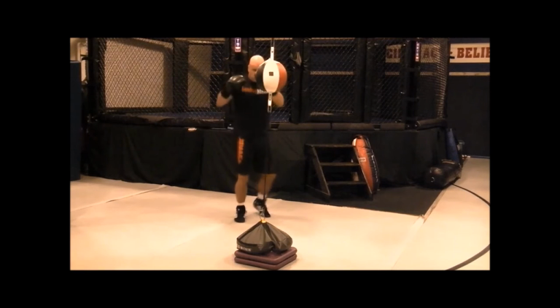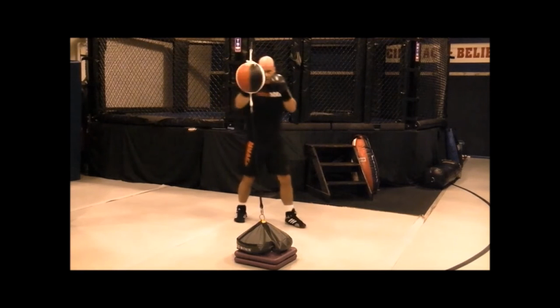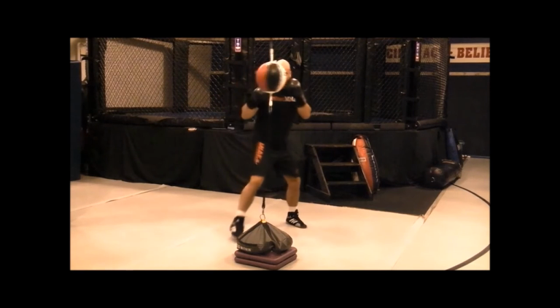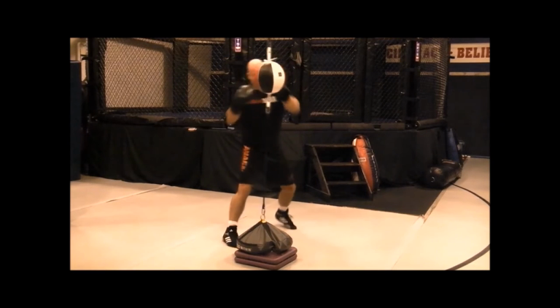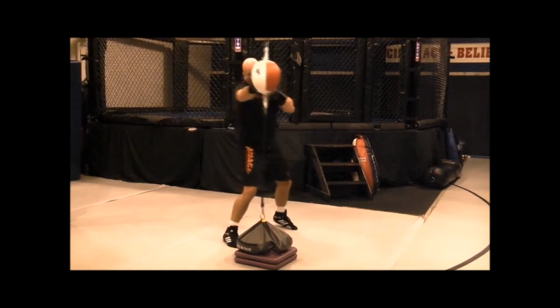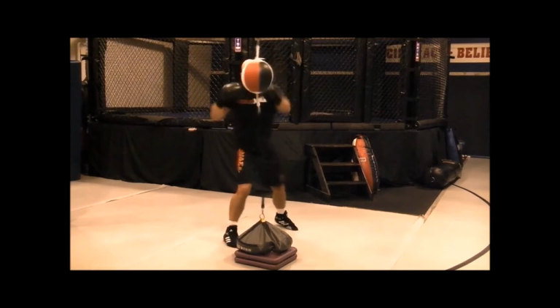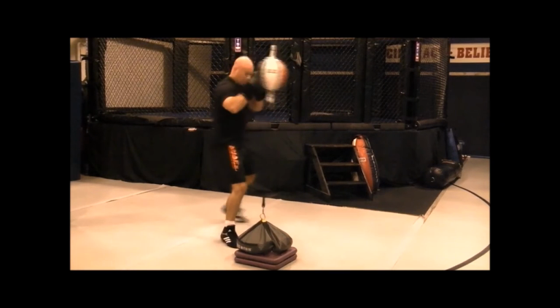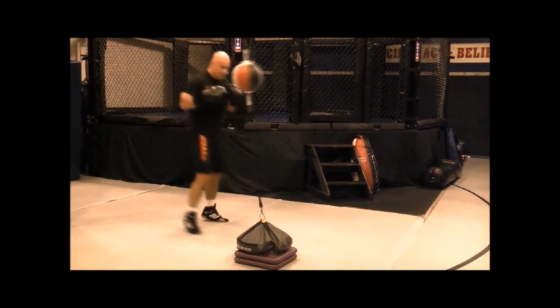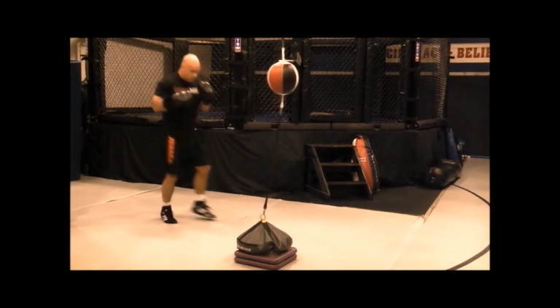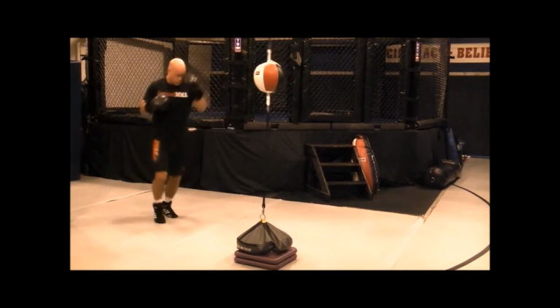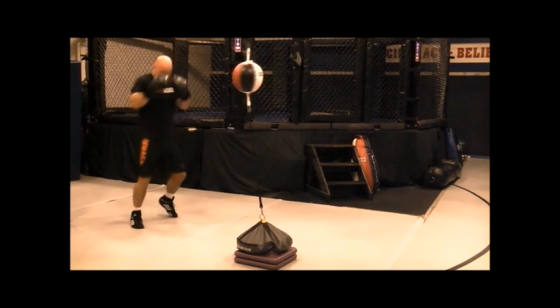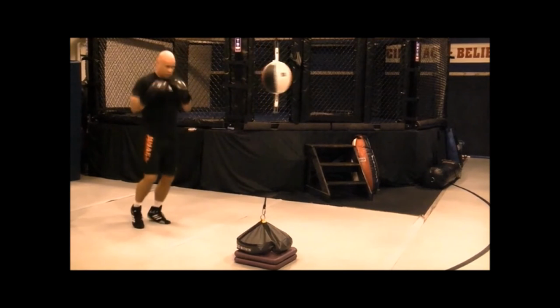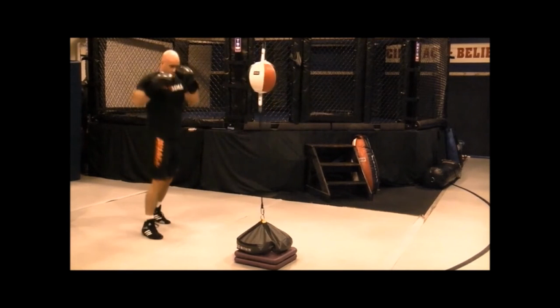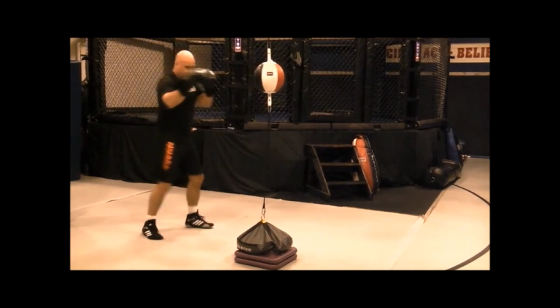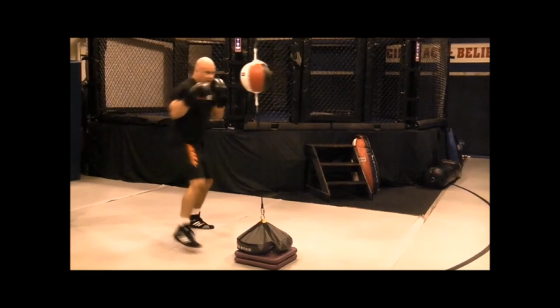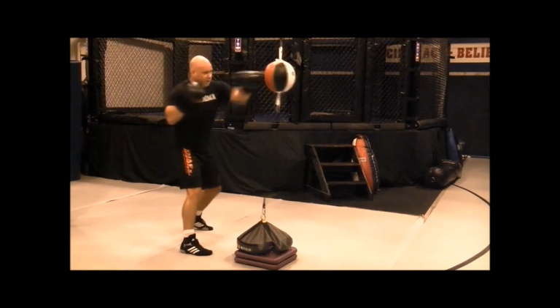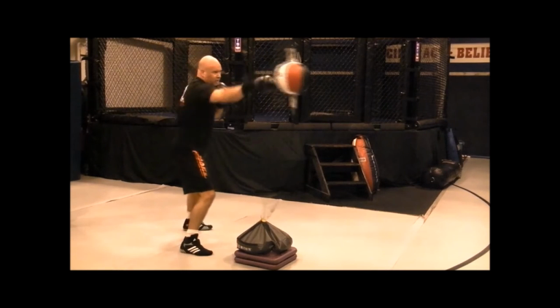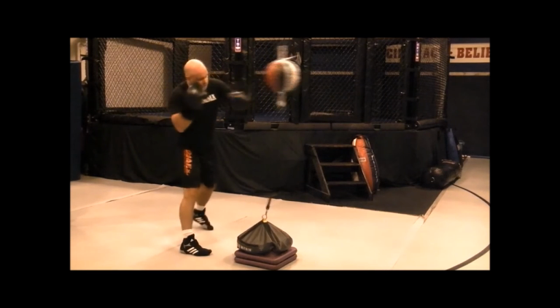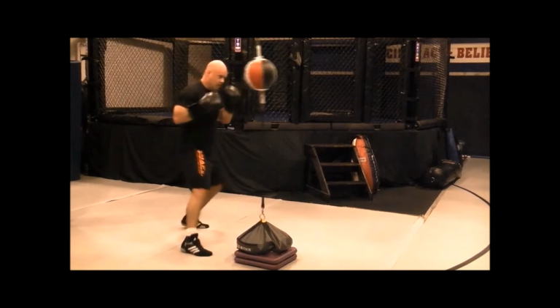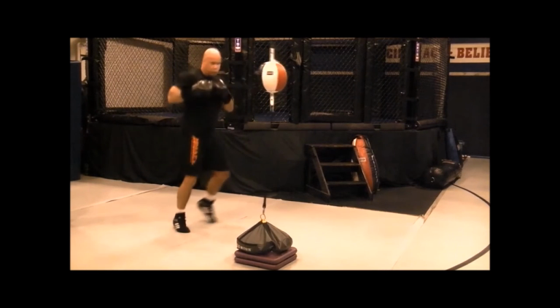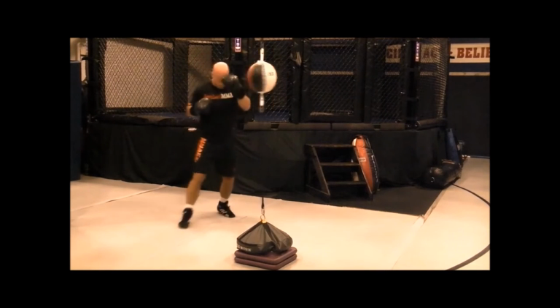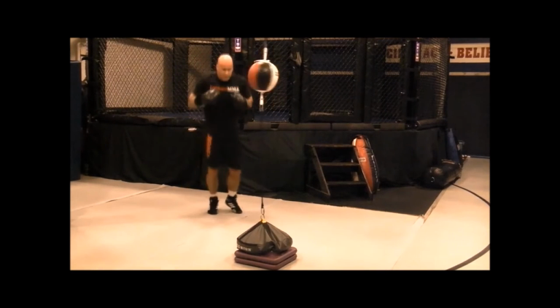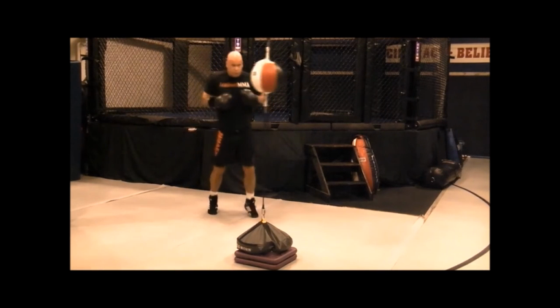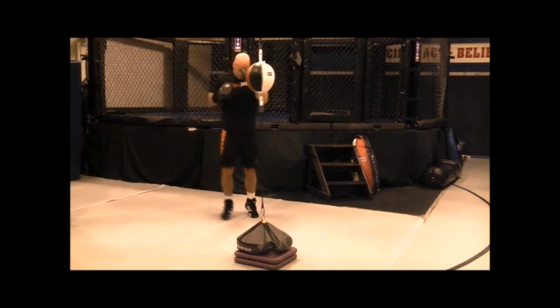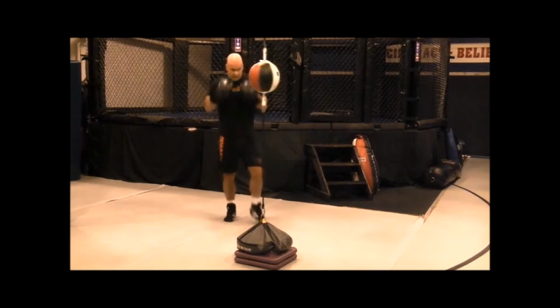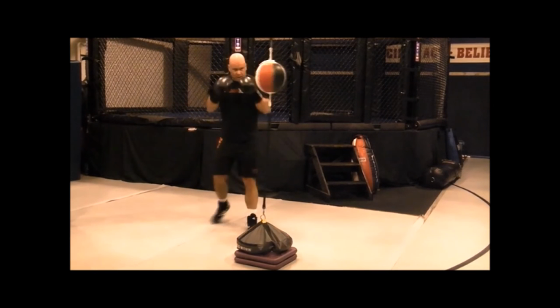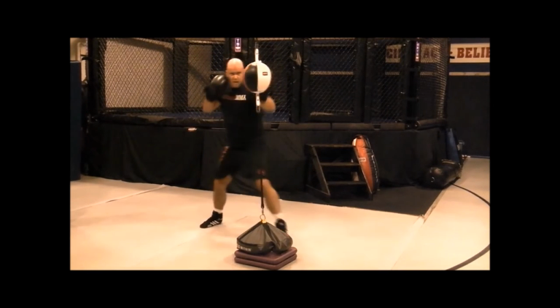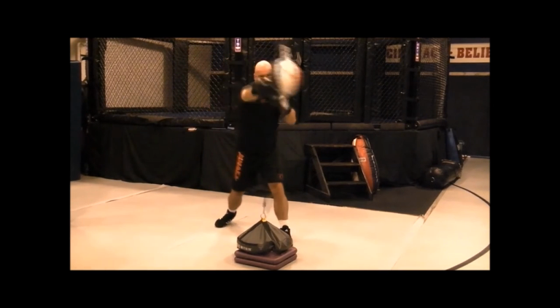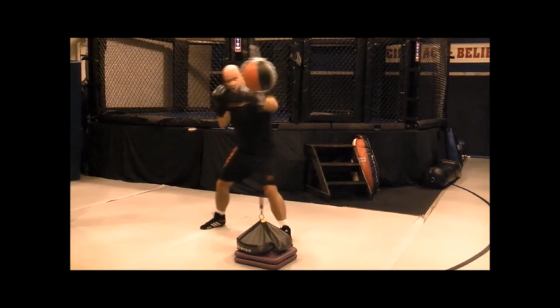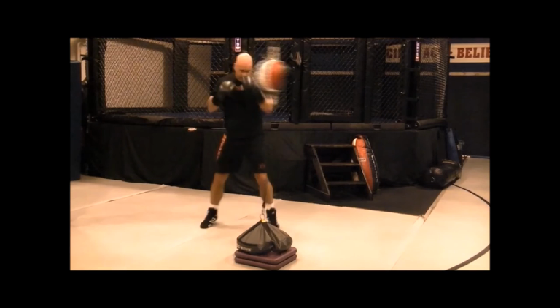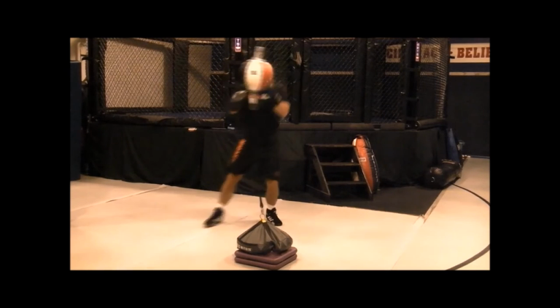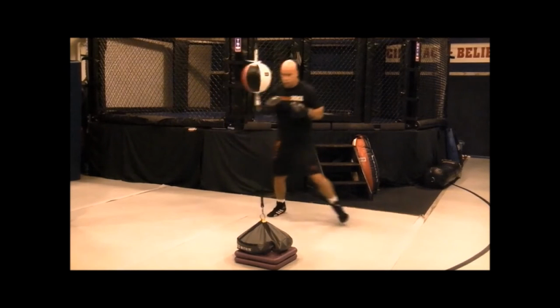Good technique — keeping those knees bent, remember staying grounded, sitting down on those punches, moving those hips. Chin is tucked.